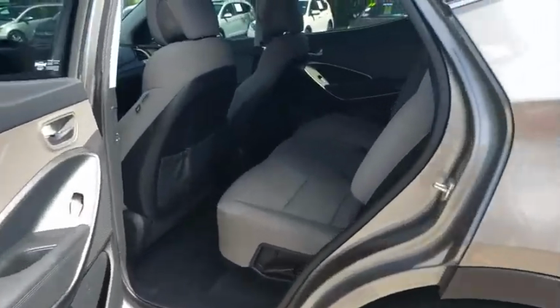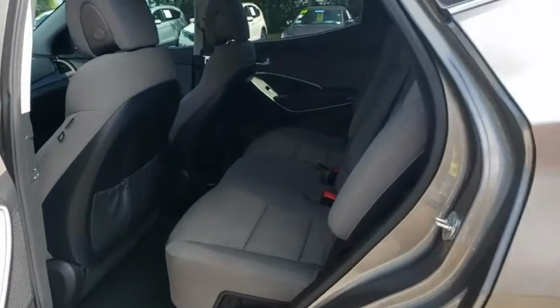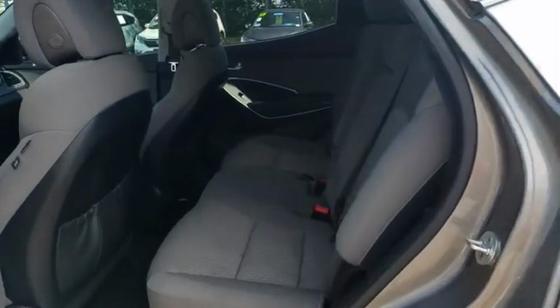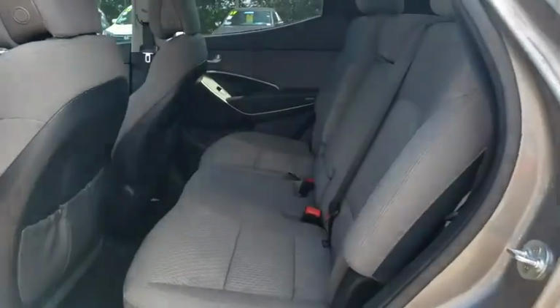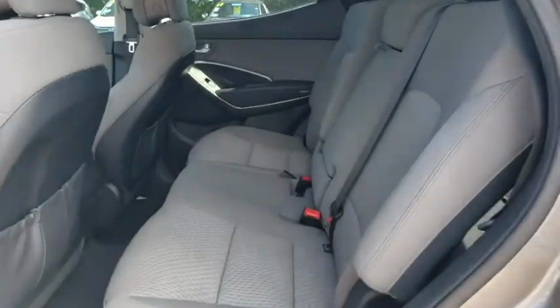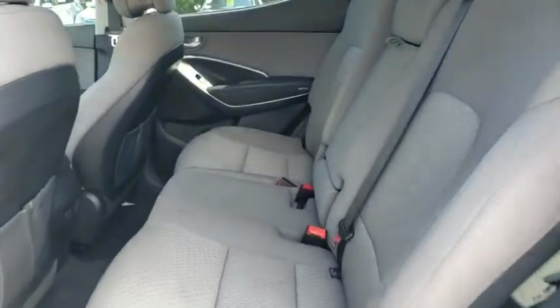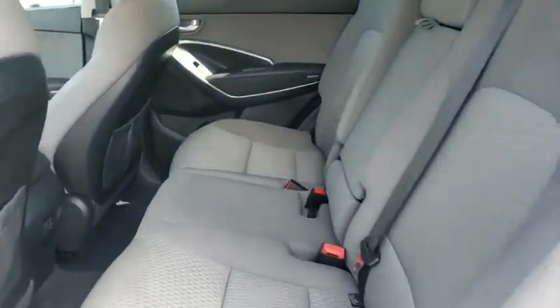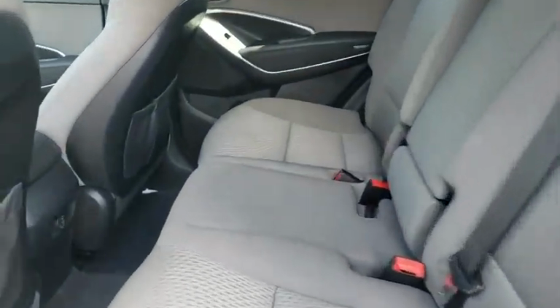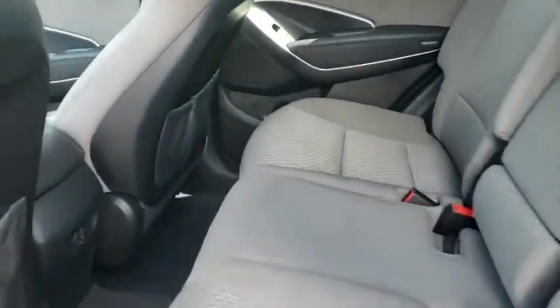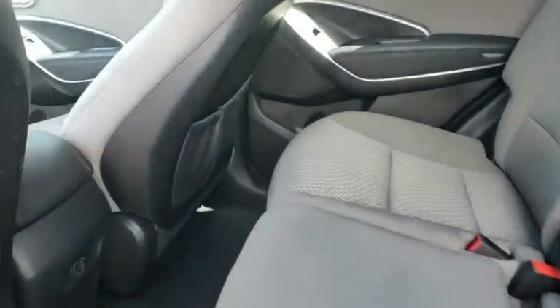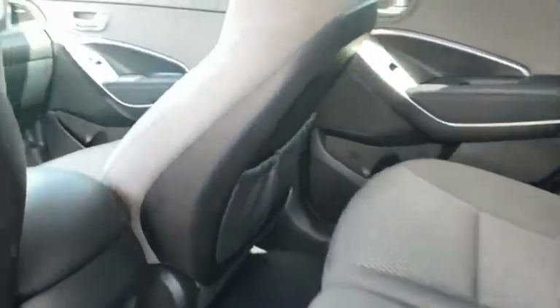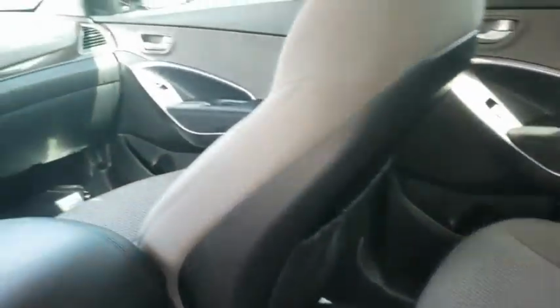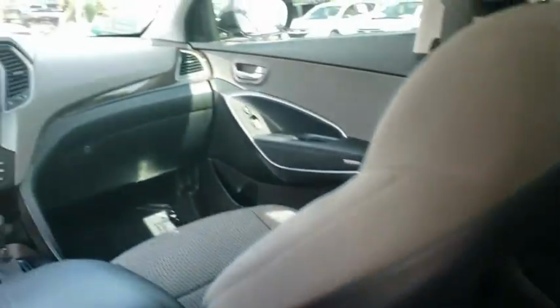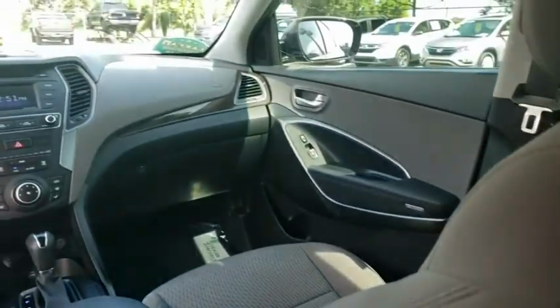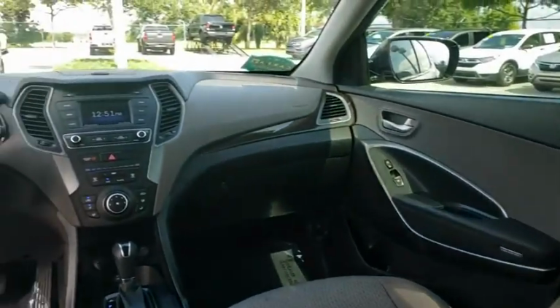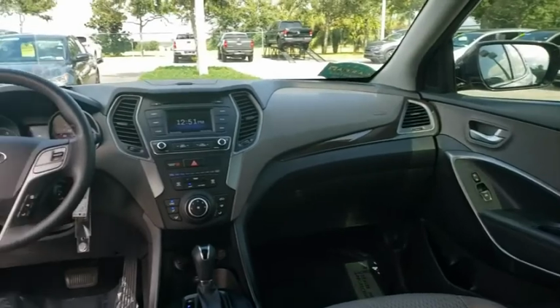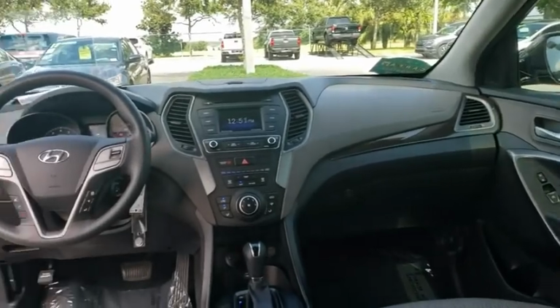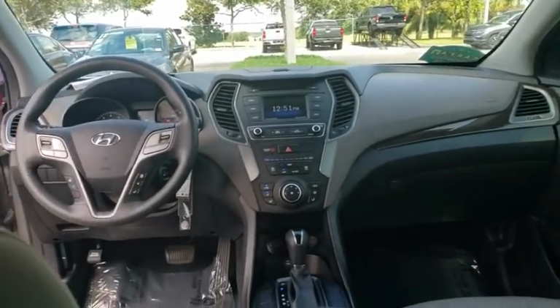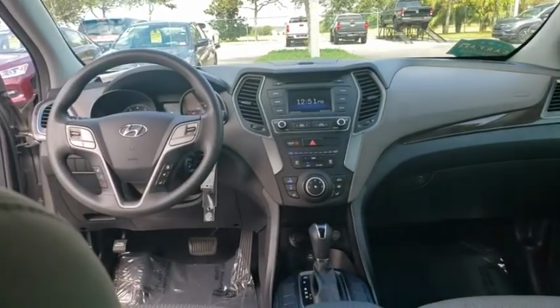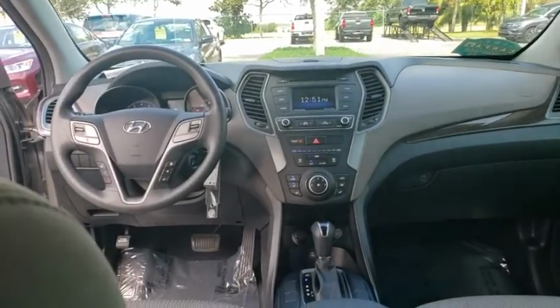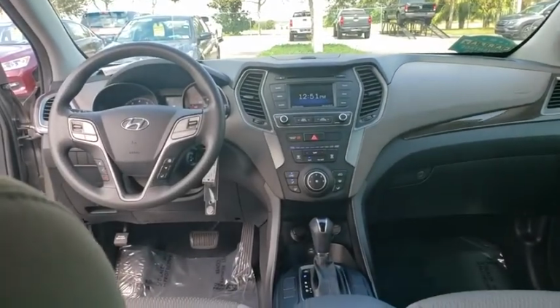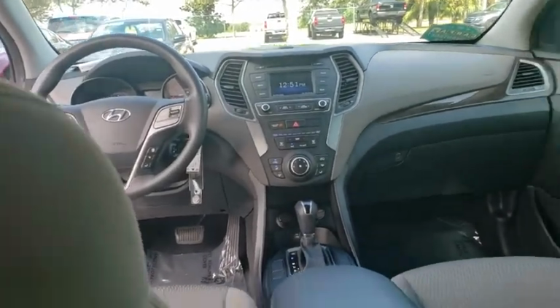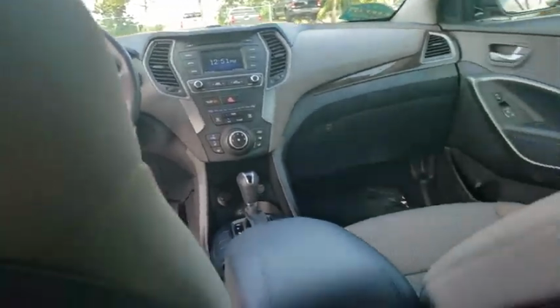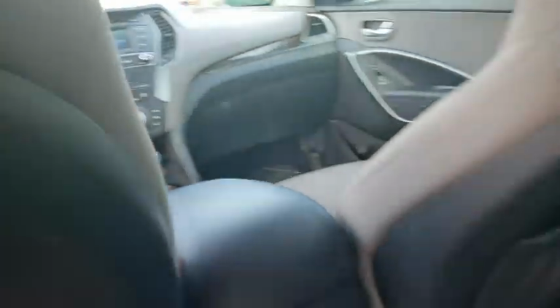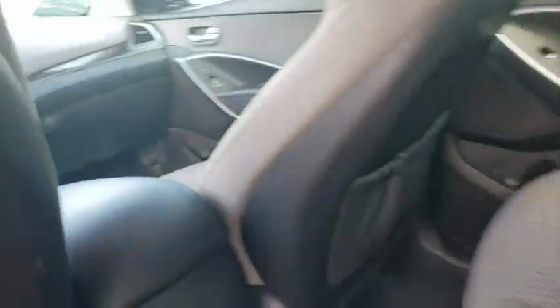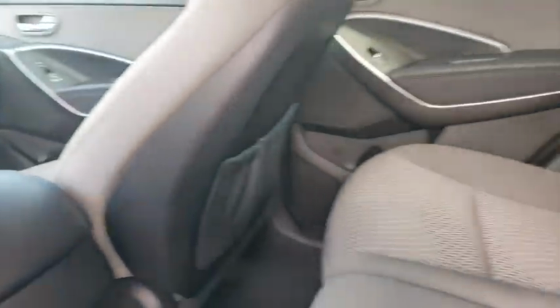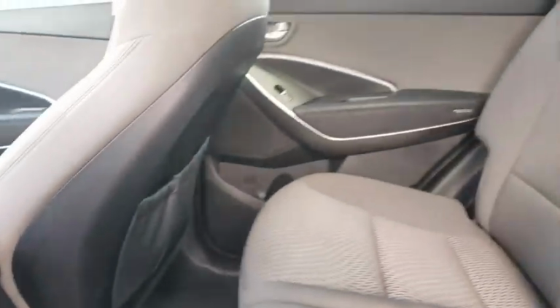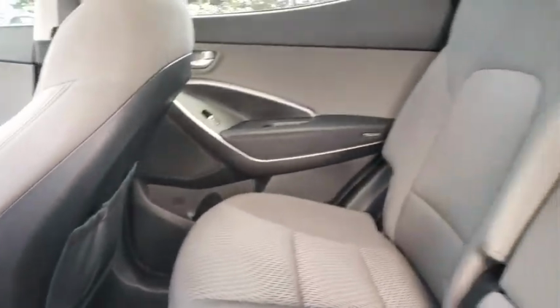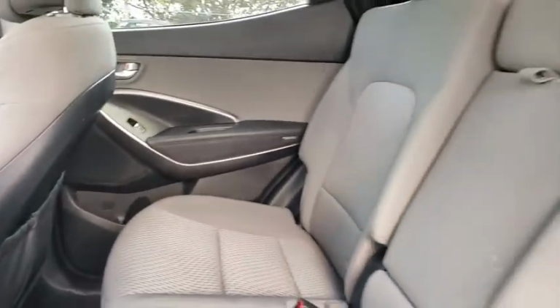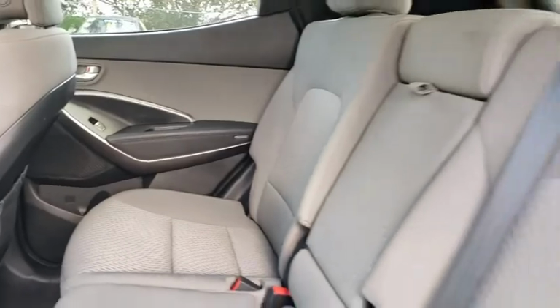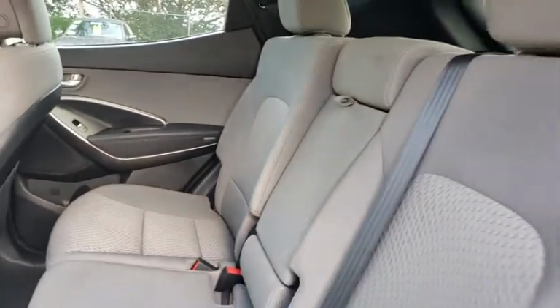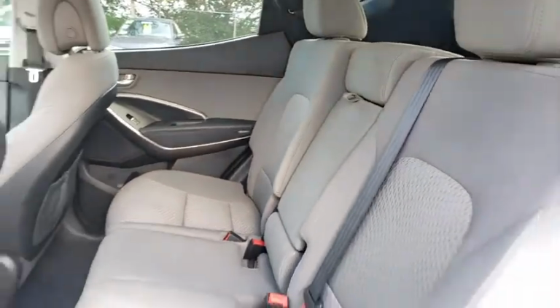Aluminum wheels. Four-wheel disc brakes. Cruise control. Rear defrost. AM FM stereo radio. Front wheel drive. Child safety locks. Passenger airbags. Power door locks. CD player.